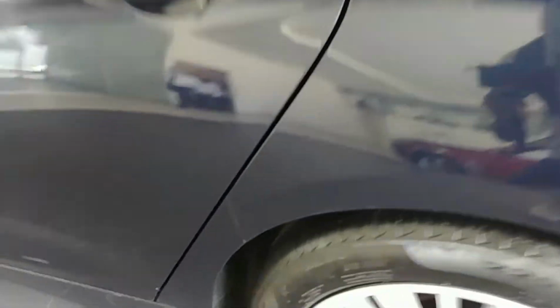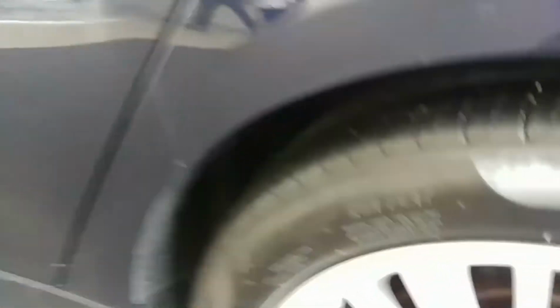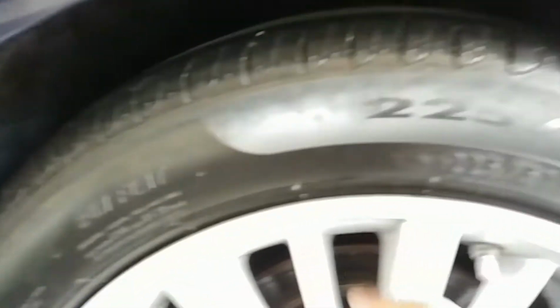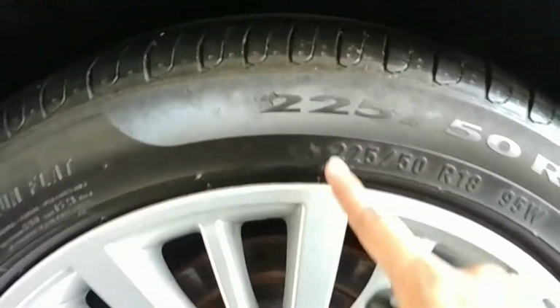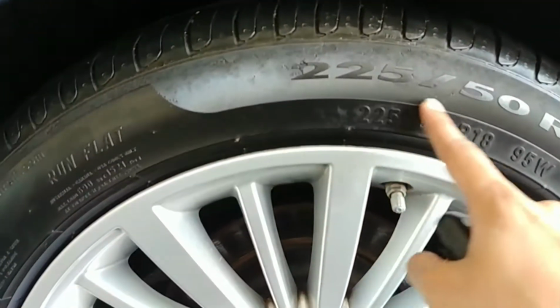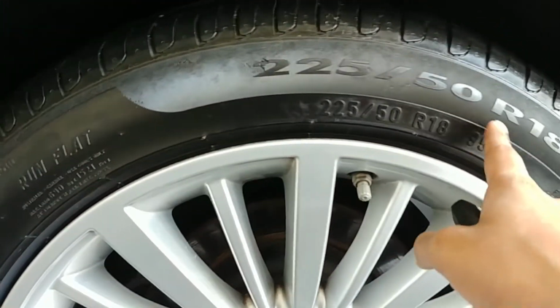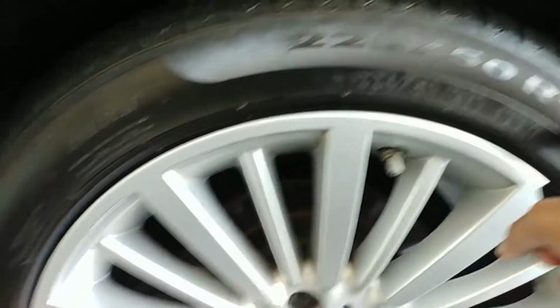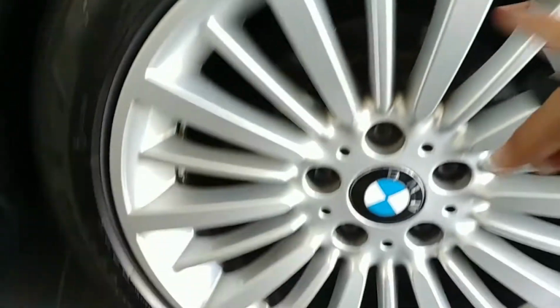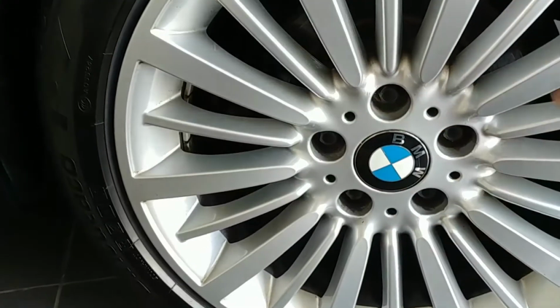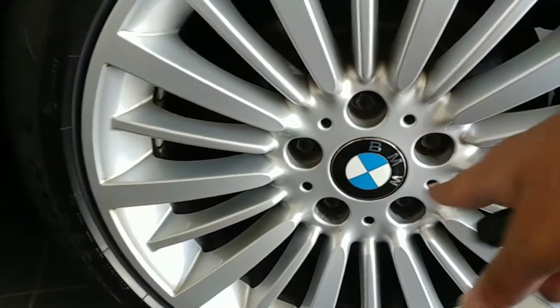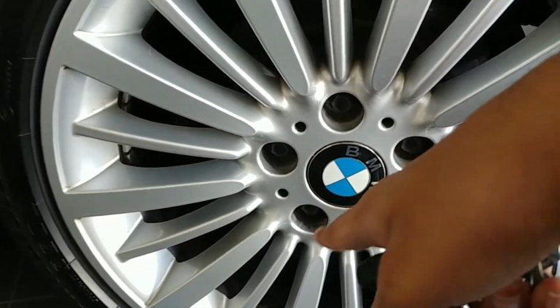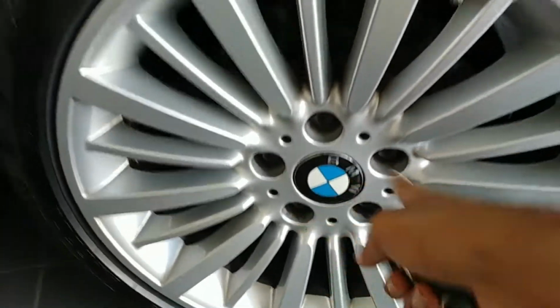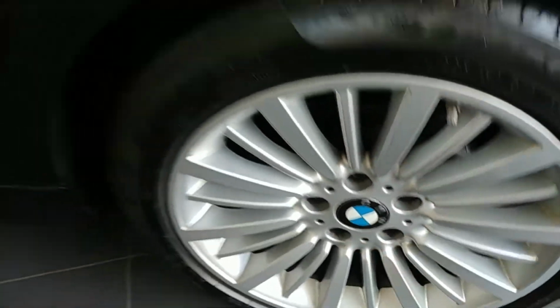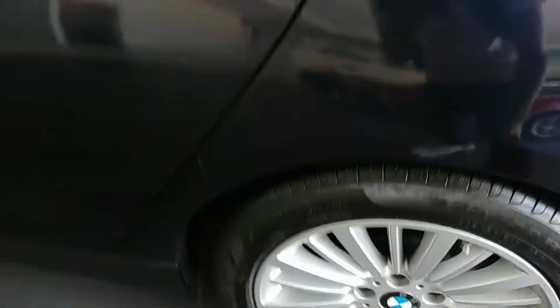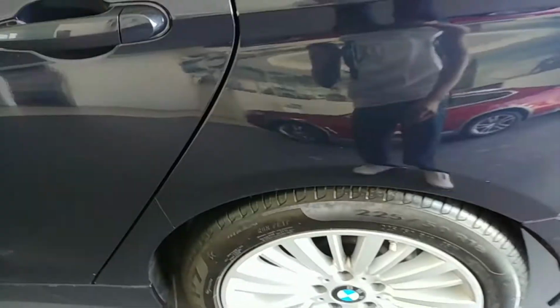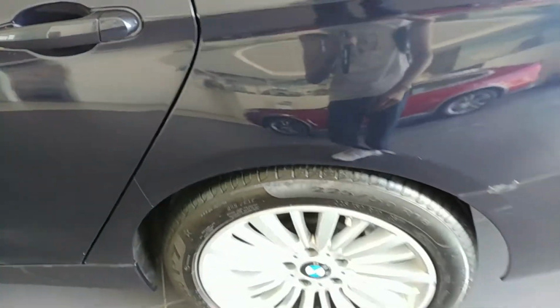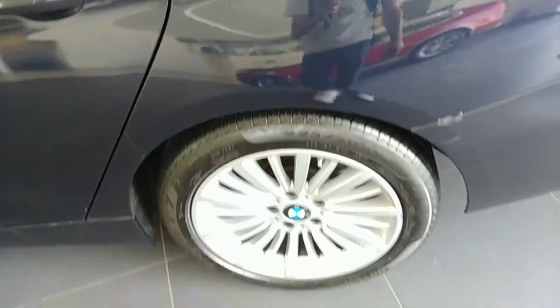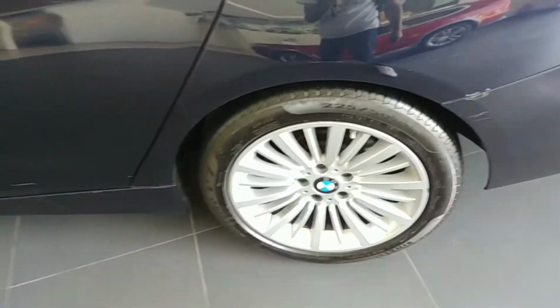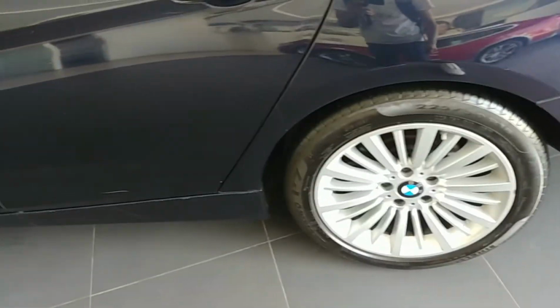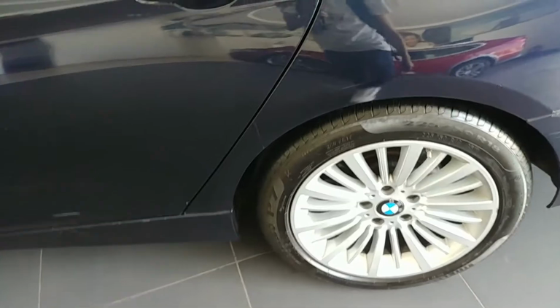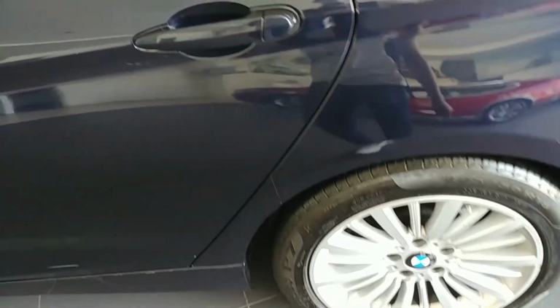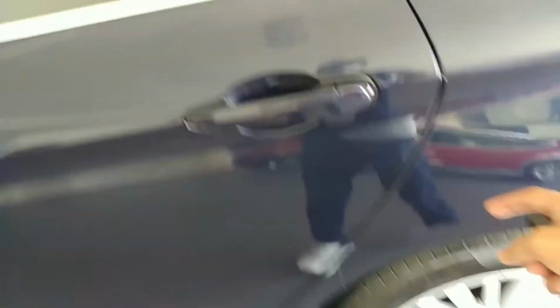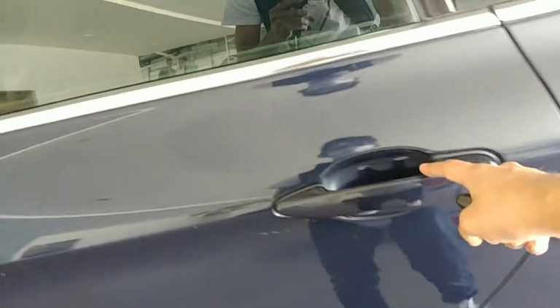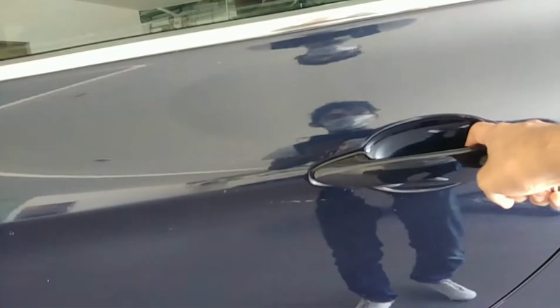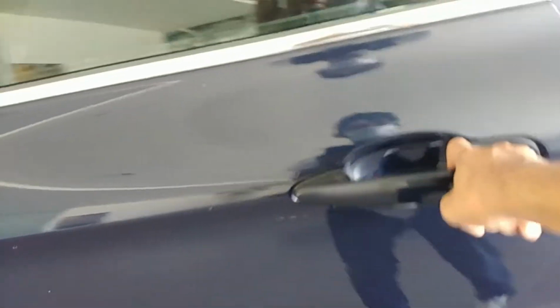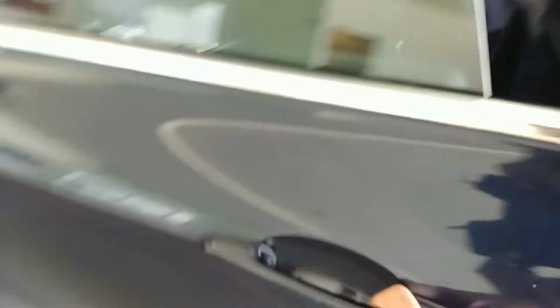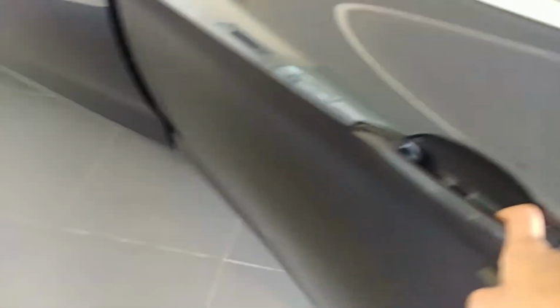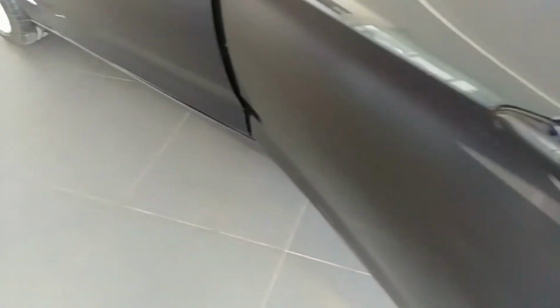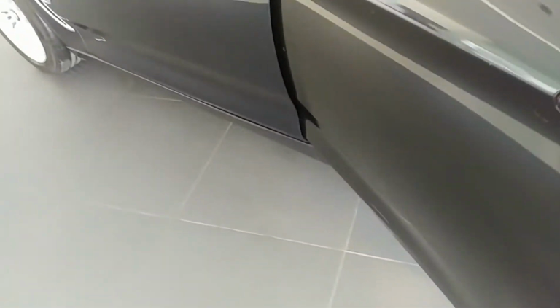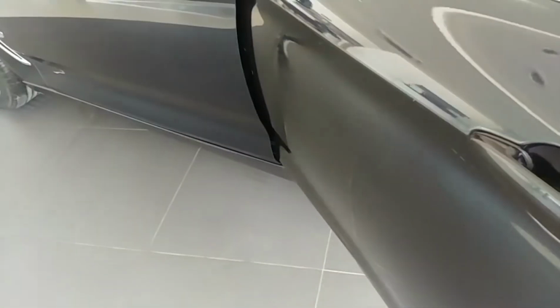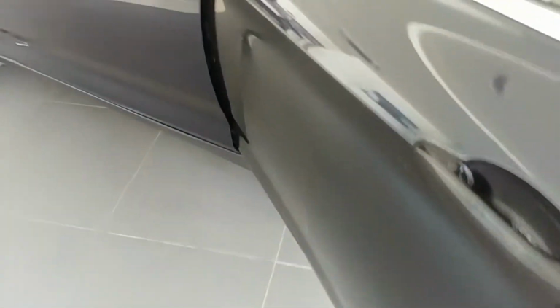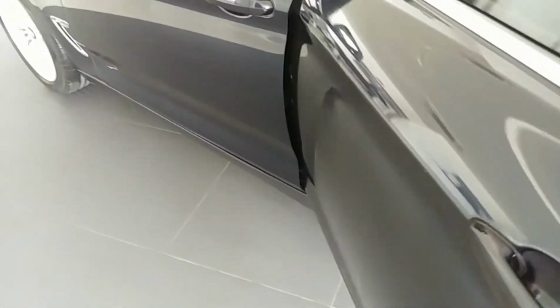The tire size is 225/50 R18 inches on alloy wheels with five lug nuts, but the alloy wheel design is kind of plain — it could have been better. You get frameless doors on this car.